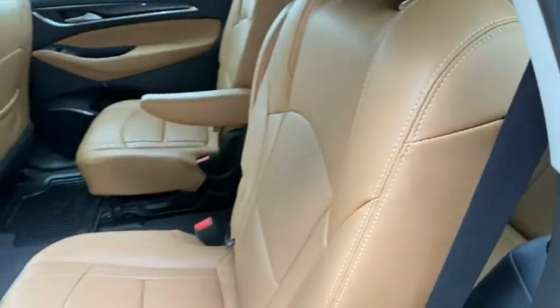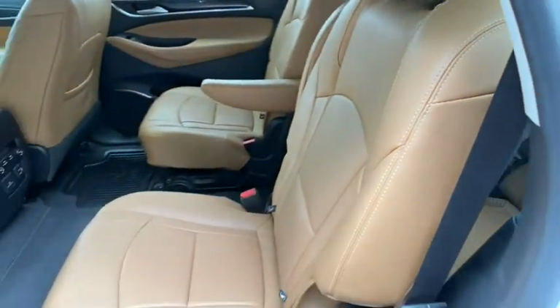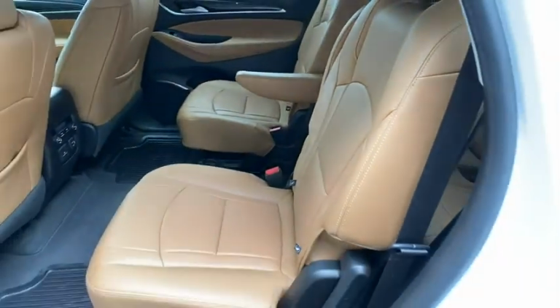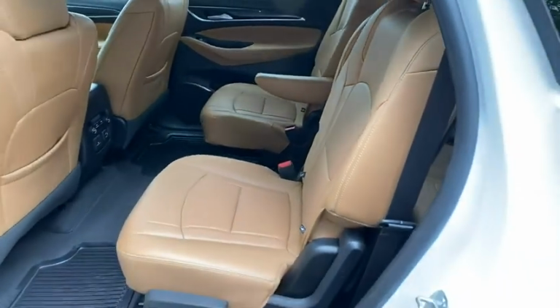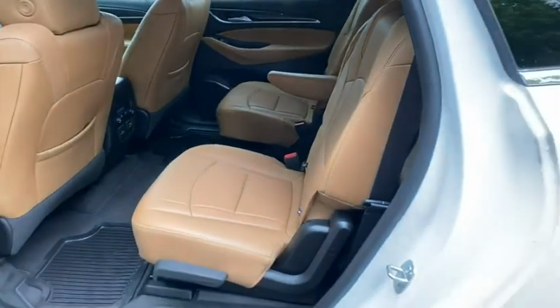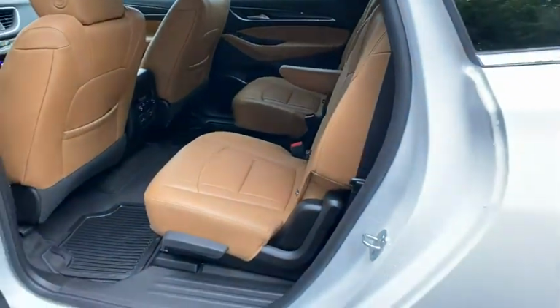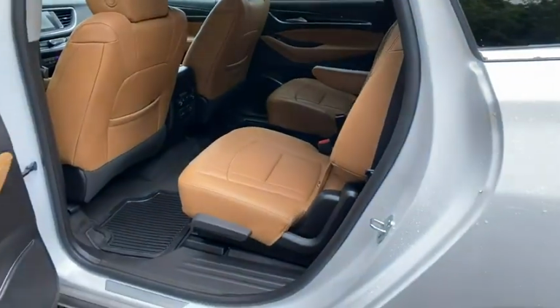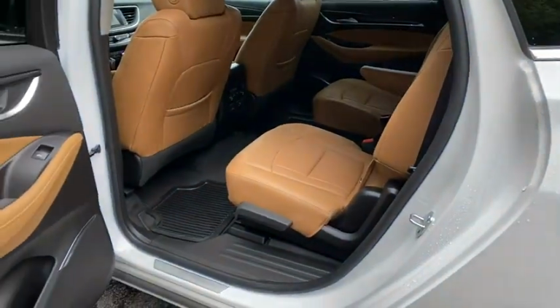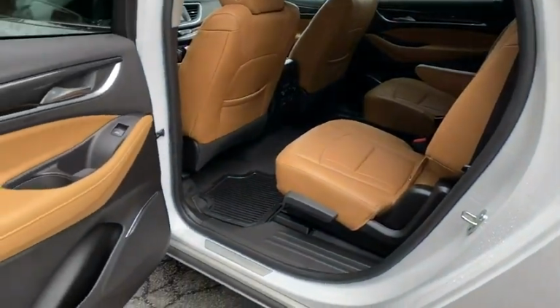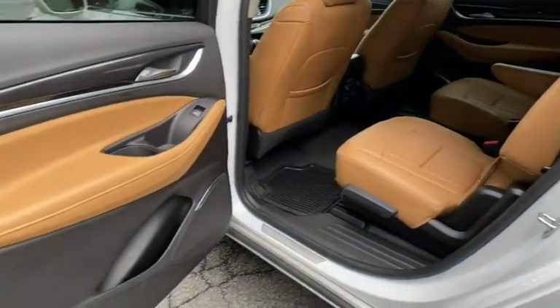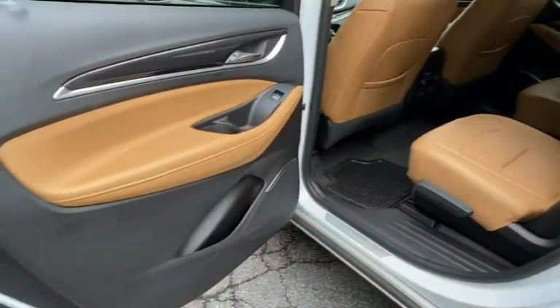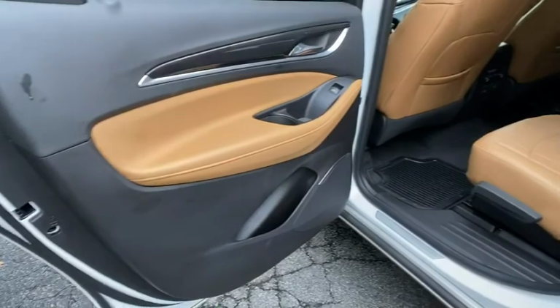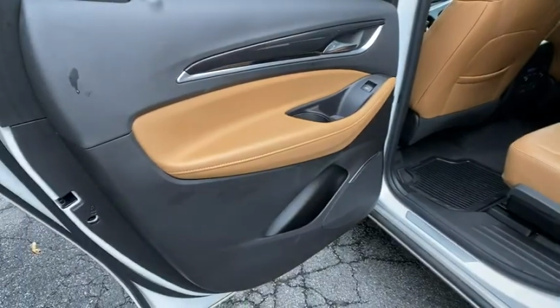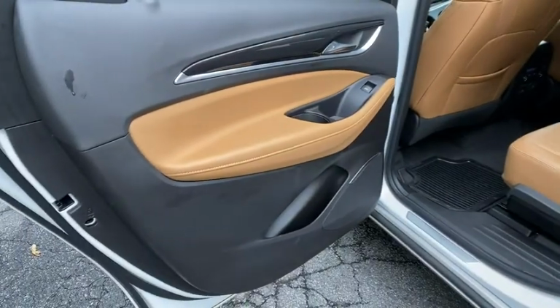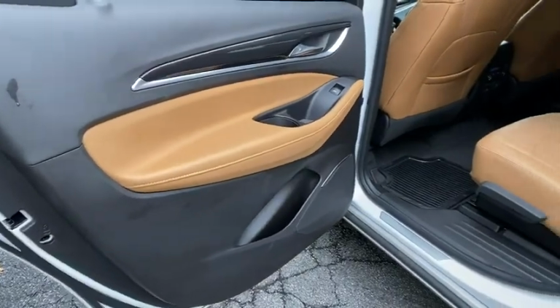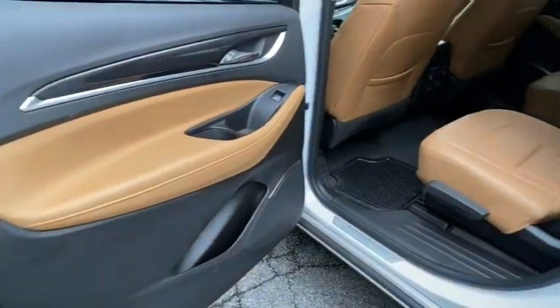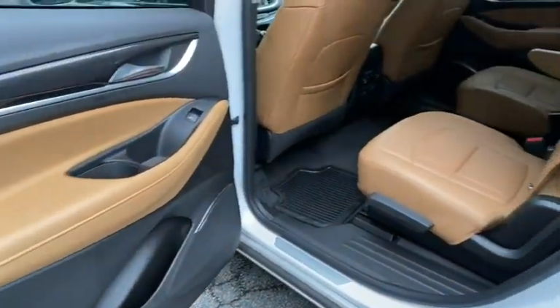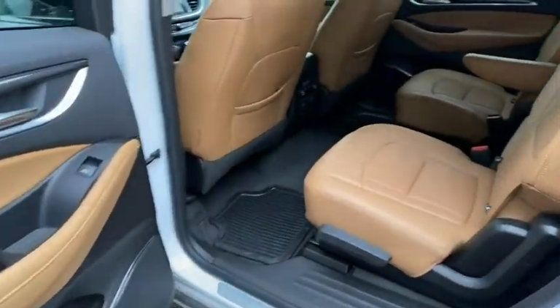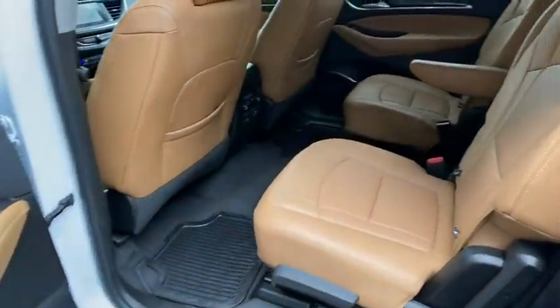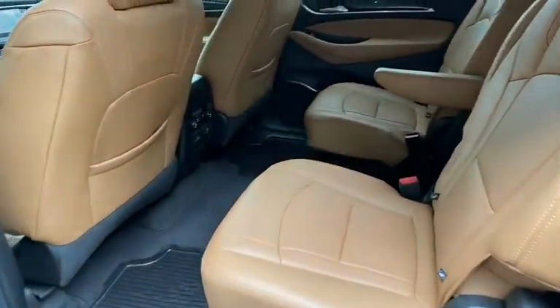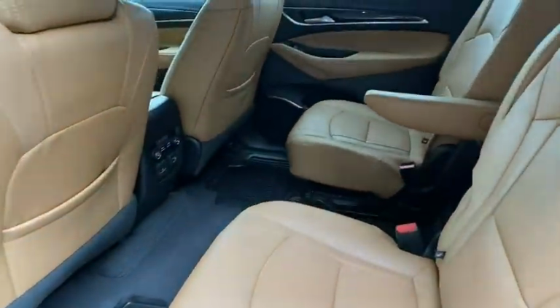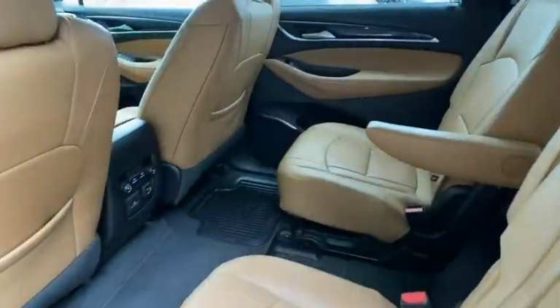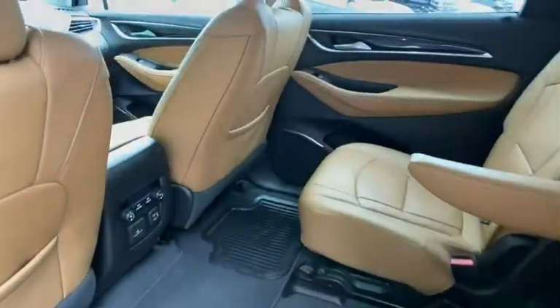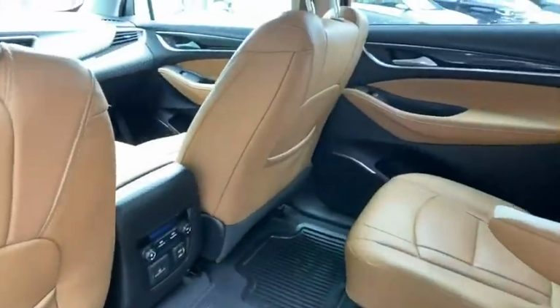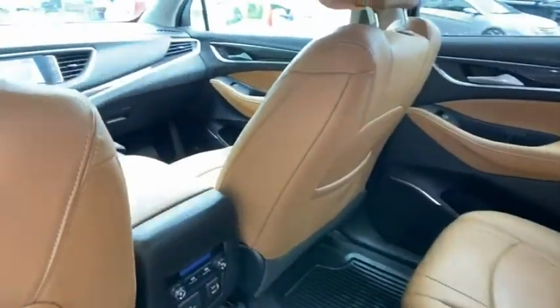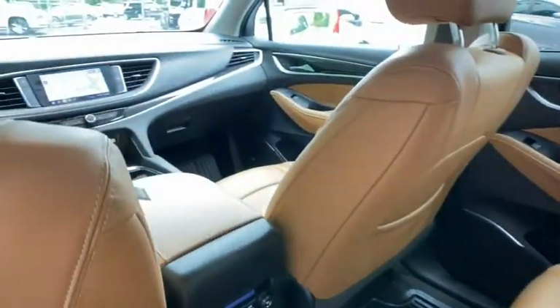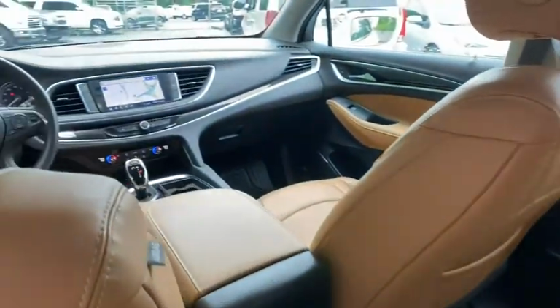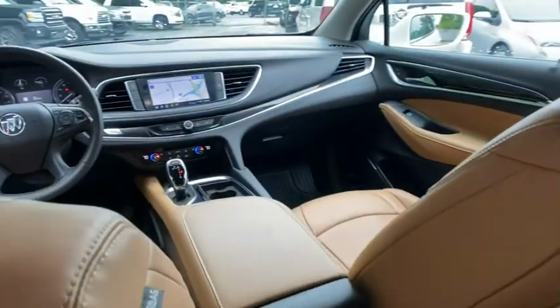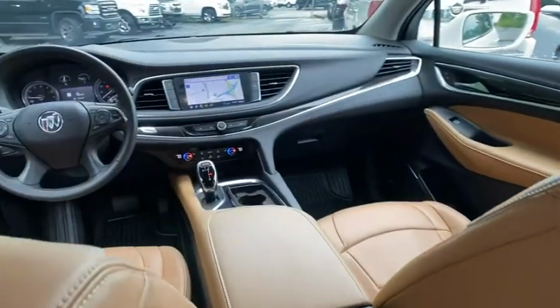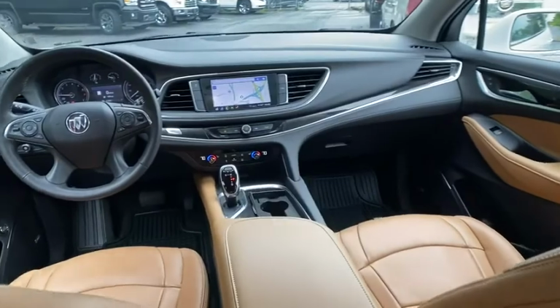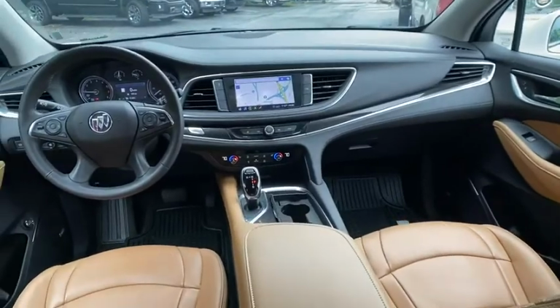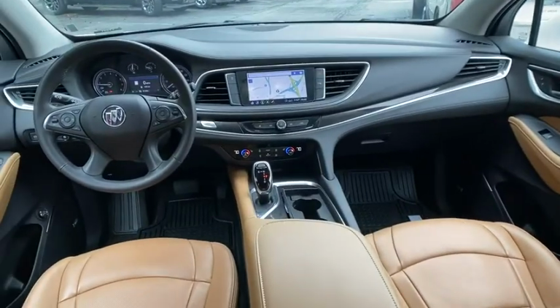Power steering, adjustable steering wheel, floor mats, four-wheel disc brakes, cruise control, aluminum wheels, auto-dimming rear-view mirror, keyless start.